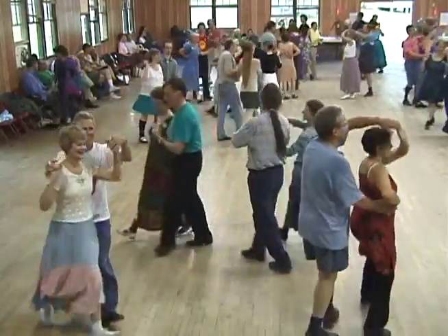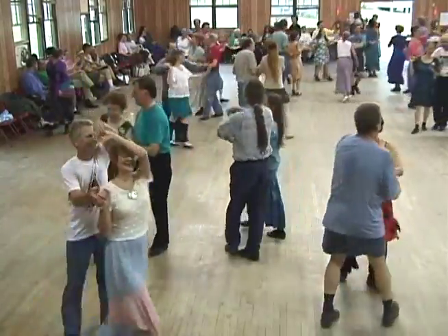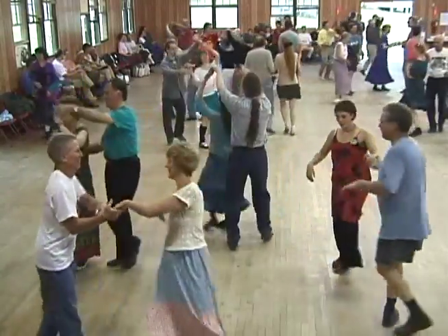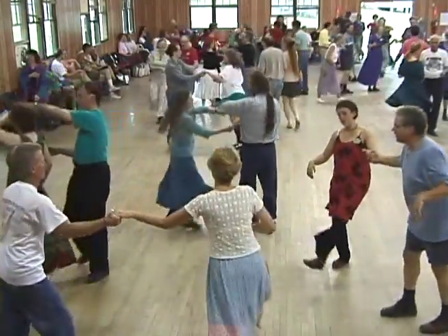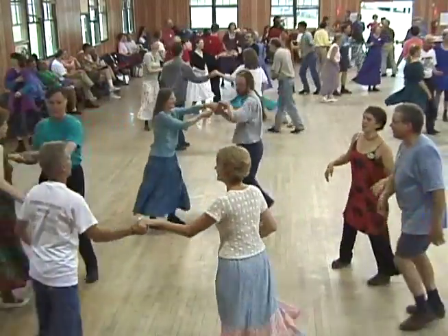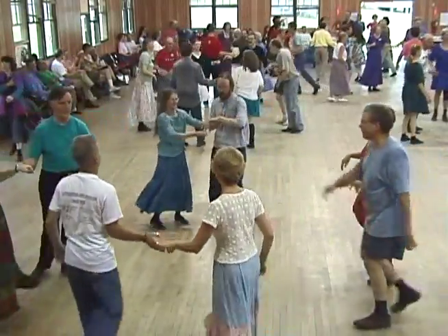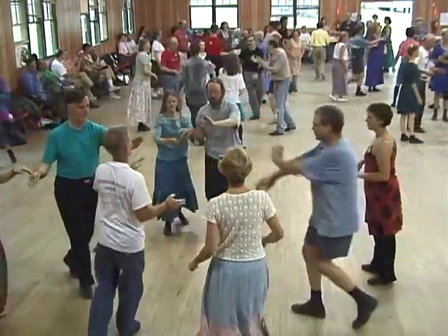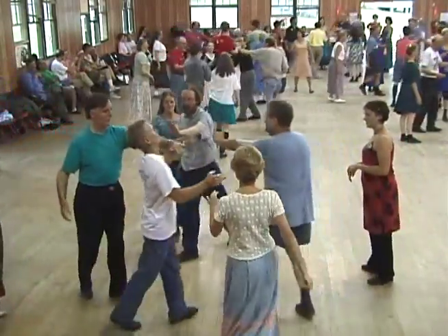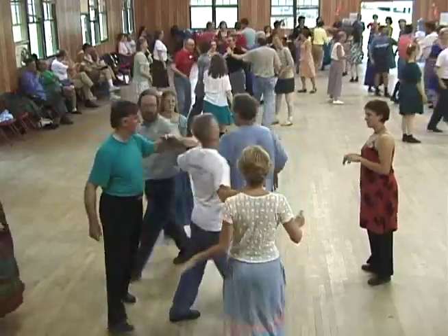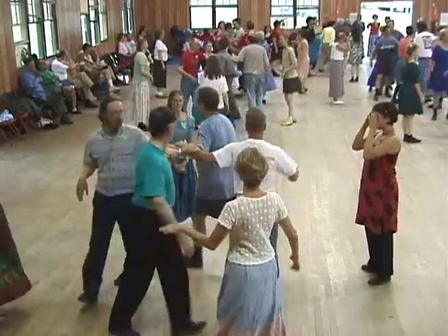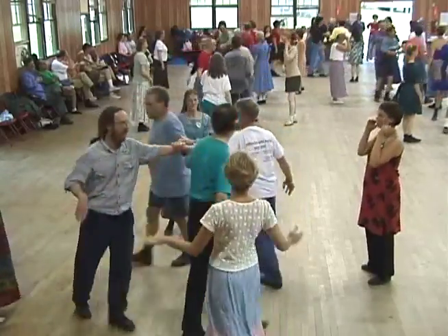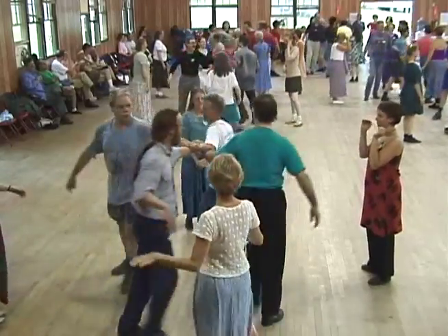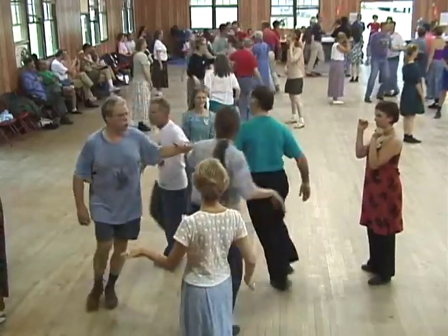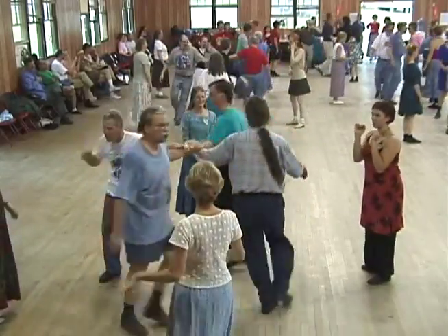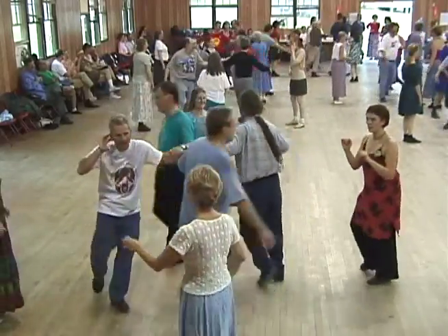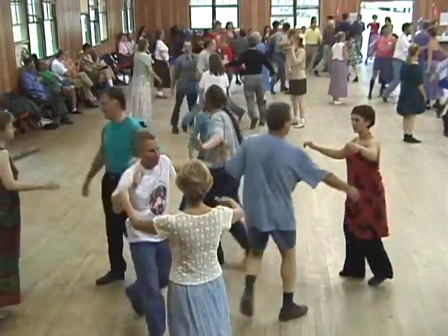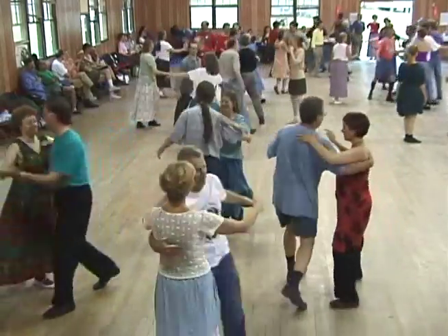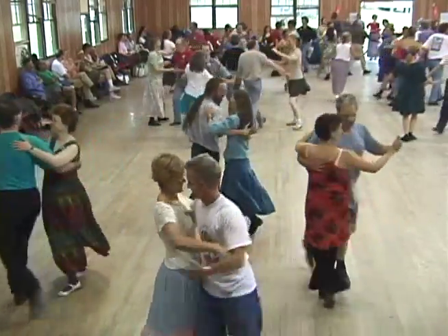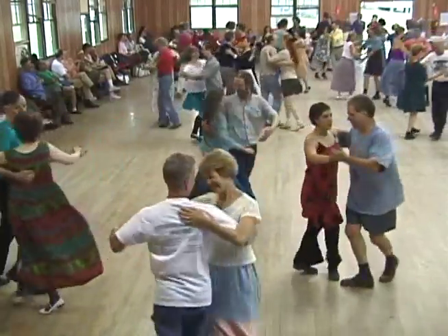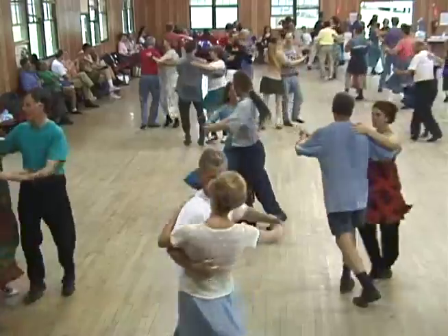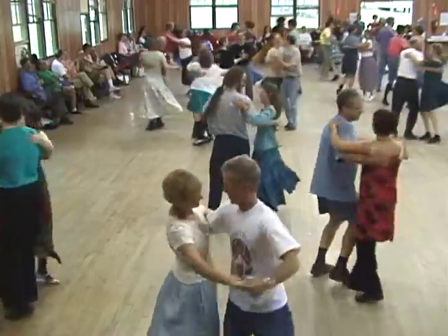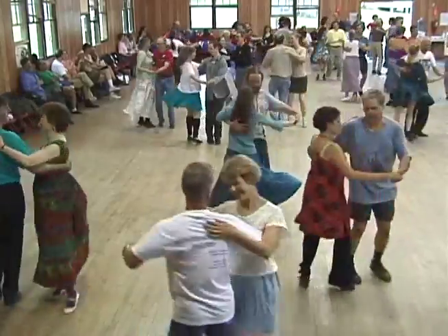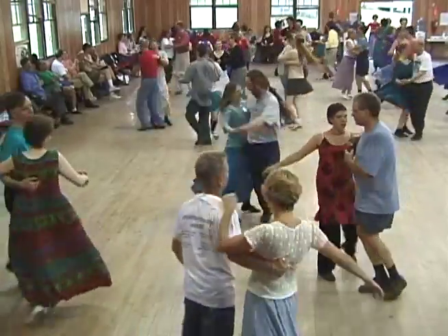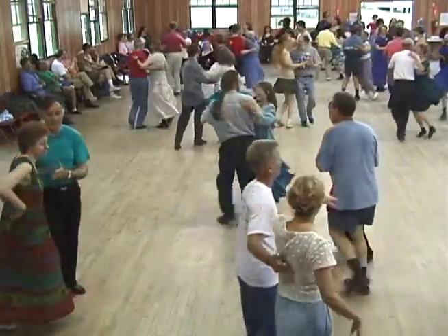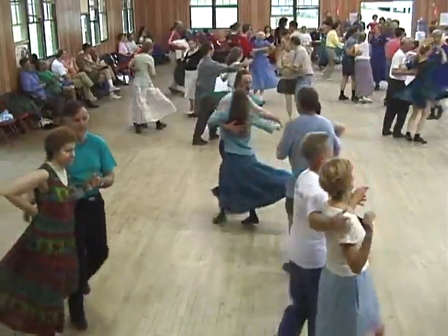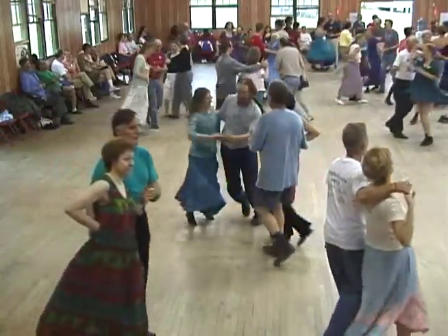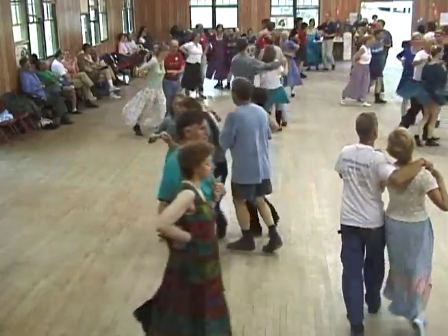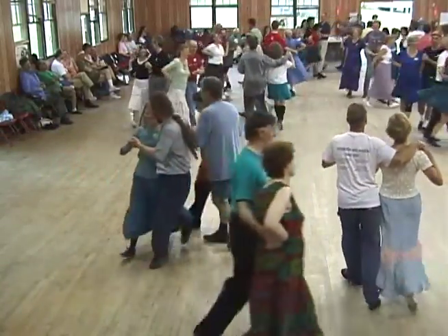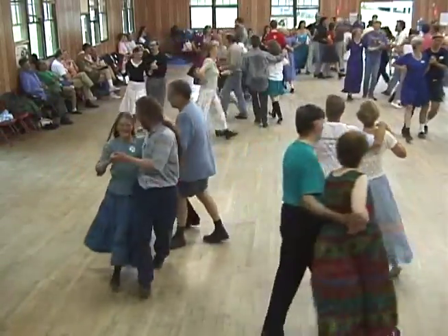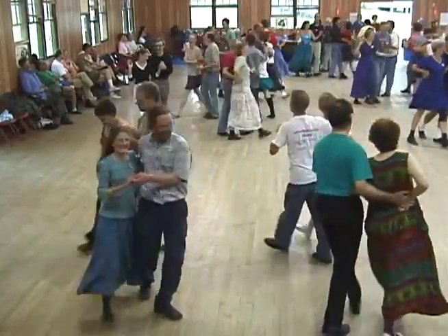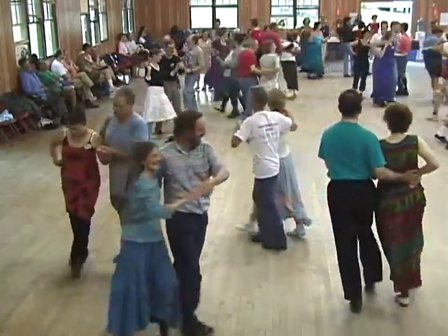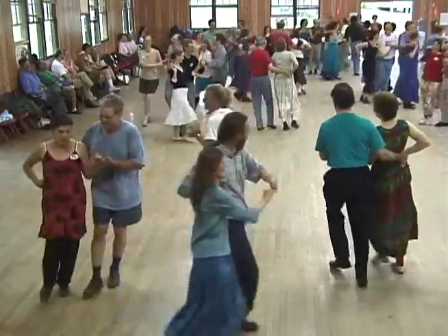All four, chance star by the left. Come back to your partner and swing her right around. You swing your partner. And promenade, go two by two. You promenade him, he'll promenade you. You promenade, that's what you do.